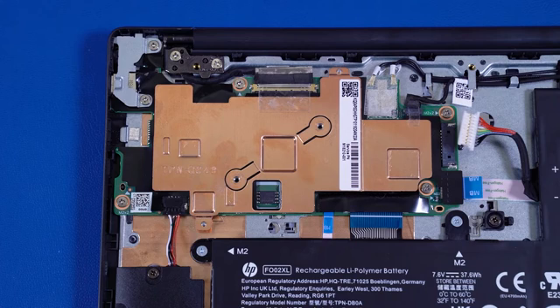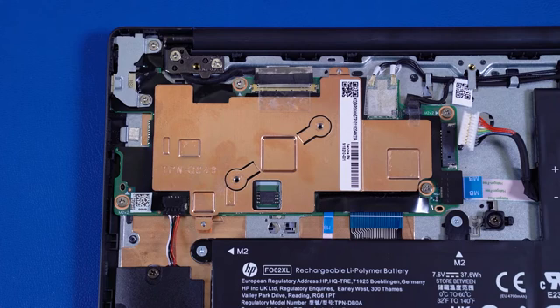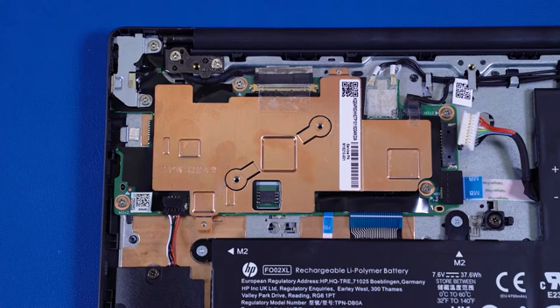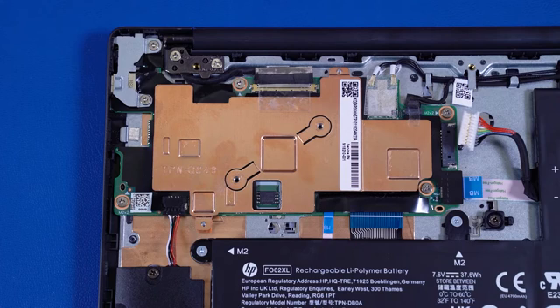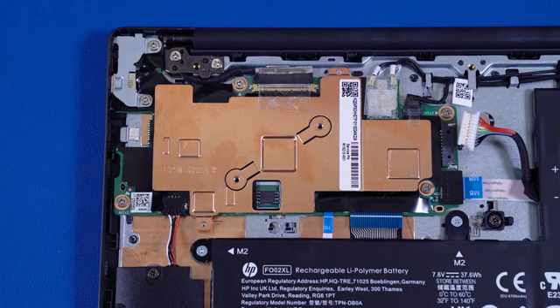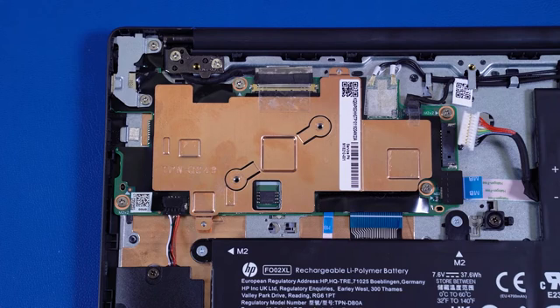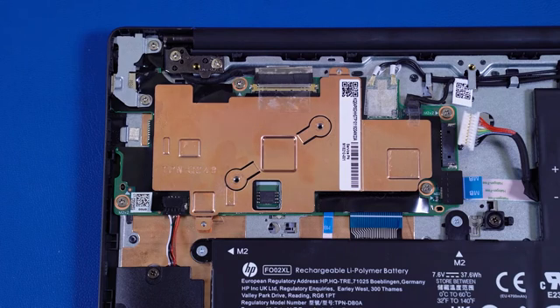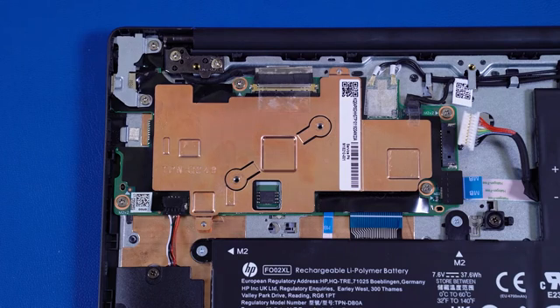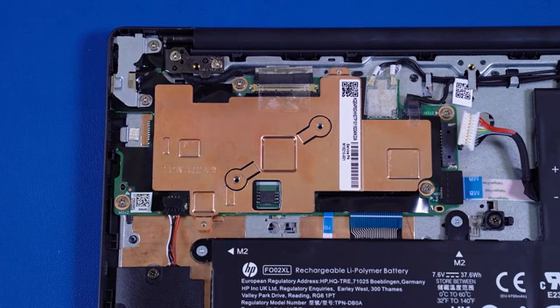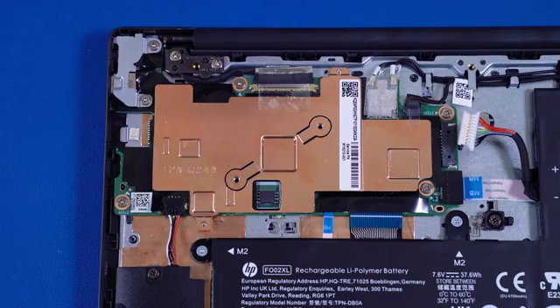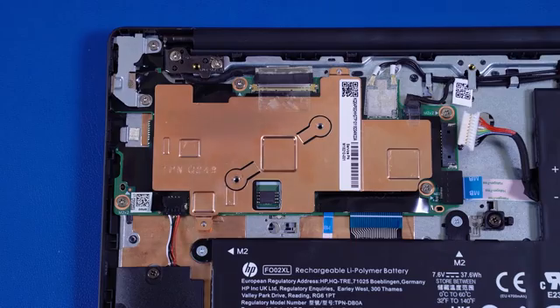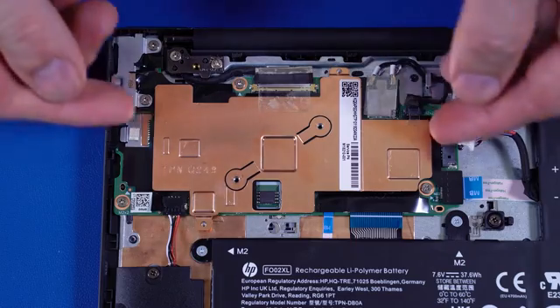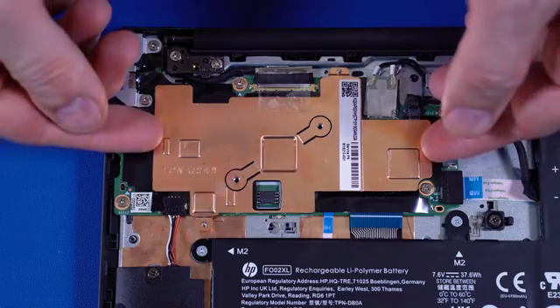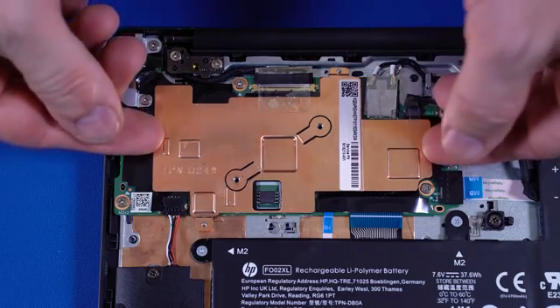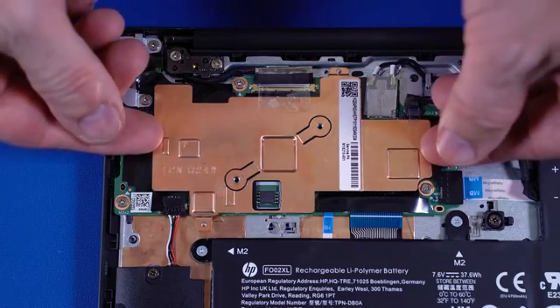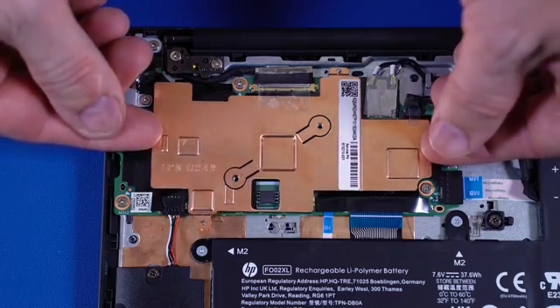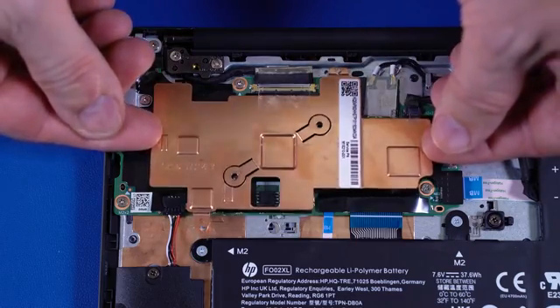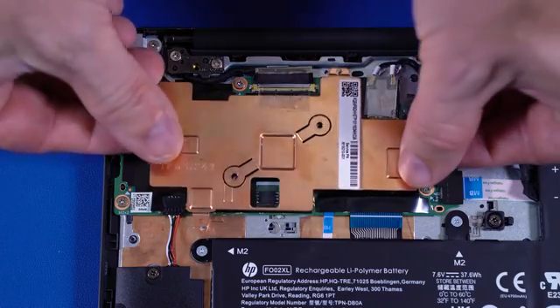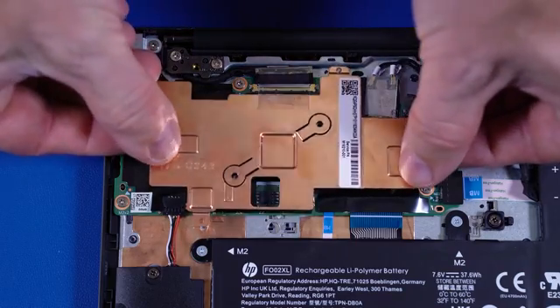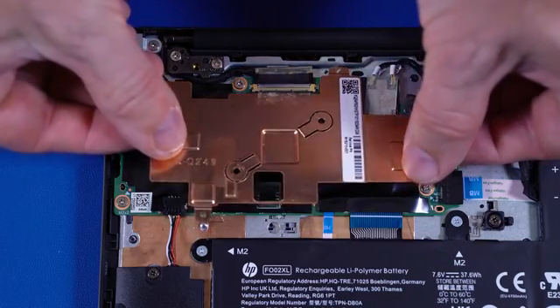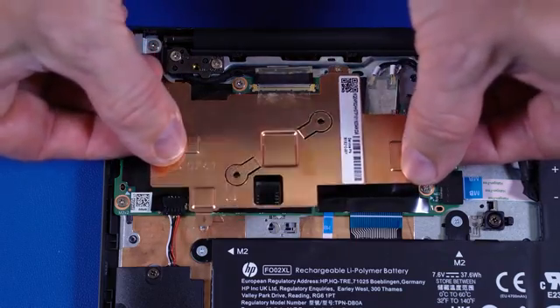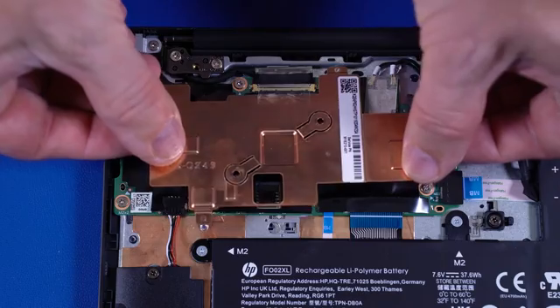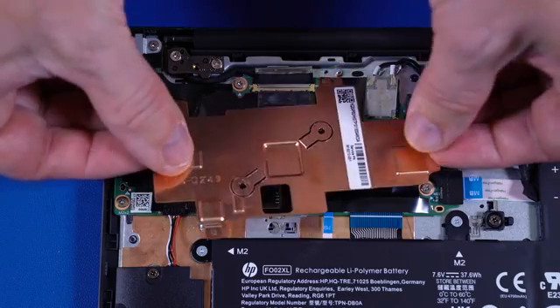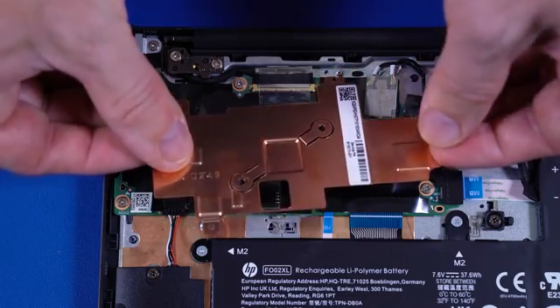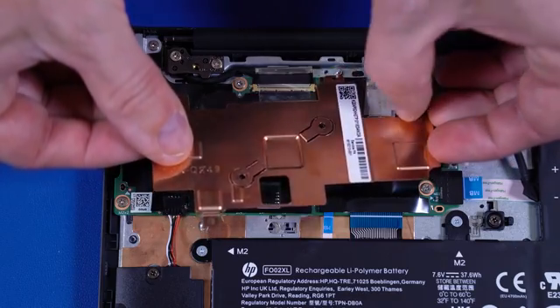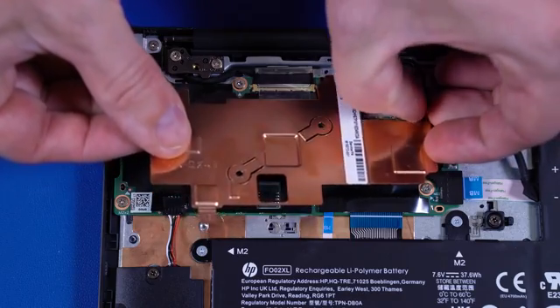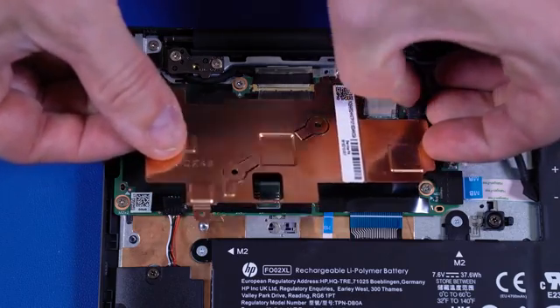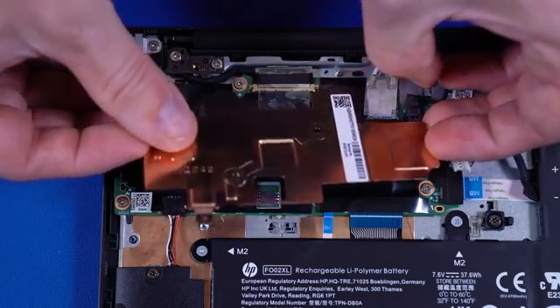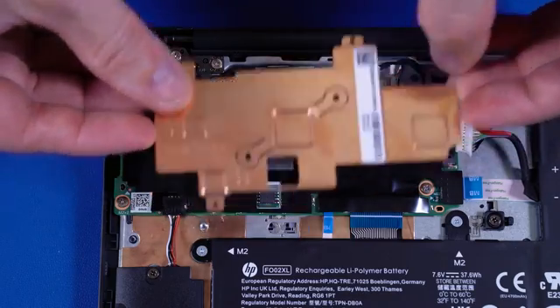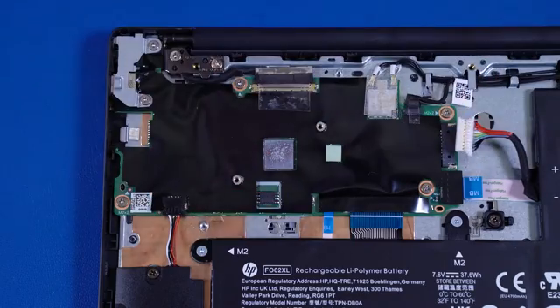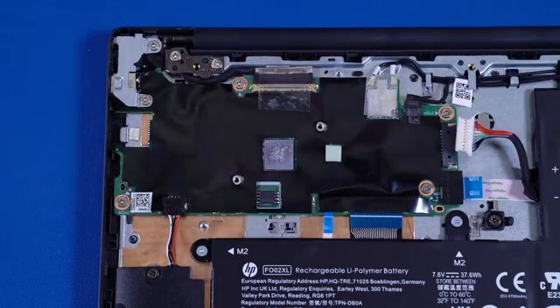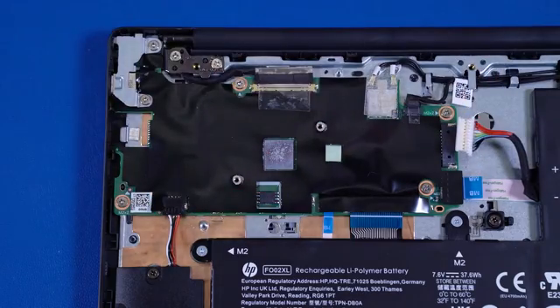Due to the adhesive quality of the thermal grease located between the heat sink and processor components, it may be necessary to move the heat sink from side to side to detach it from the motherboard. Lift the heat sink off of the alignment pins on the motherboard and remove.